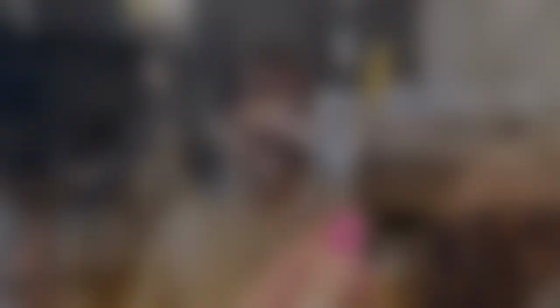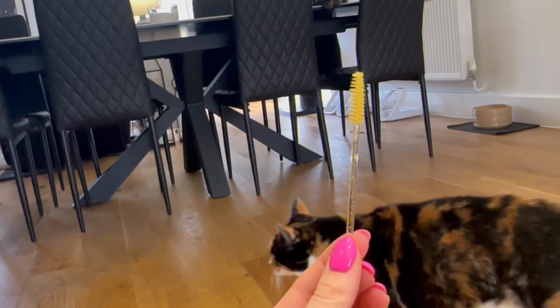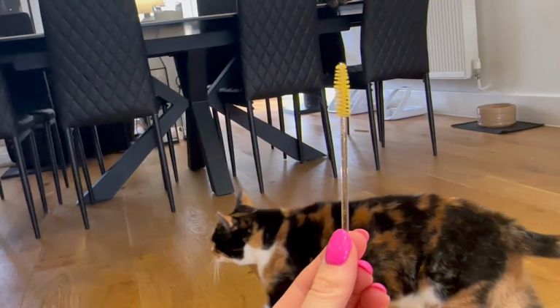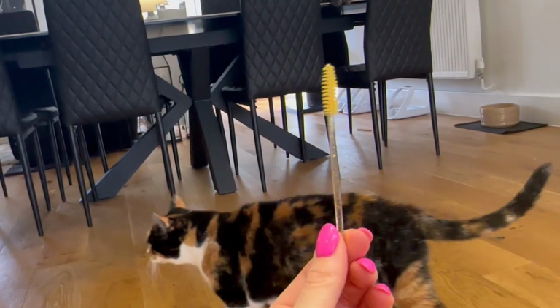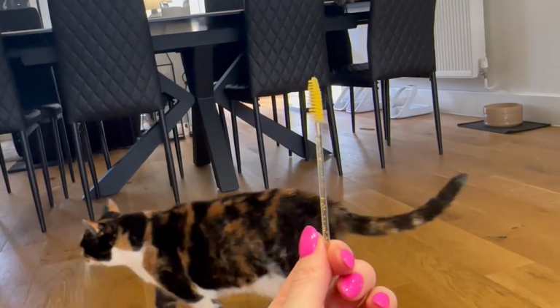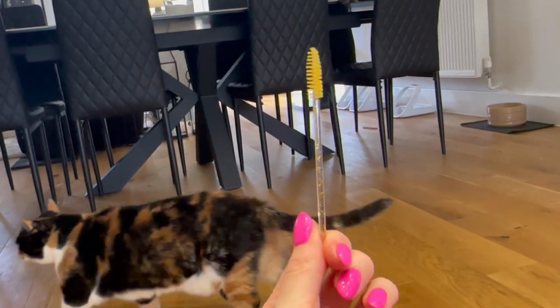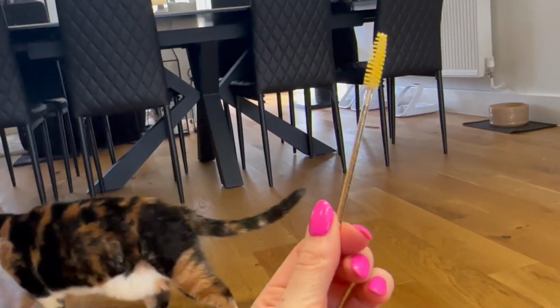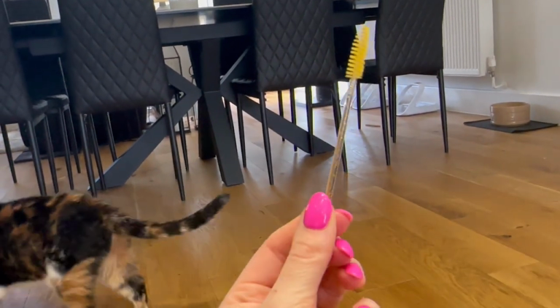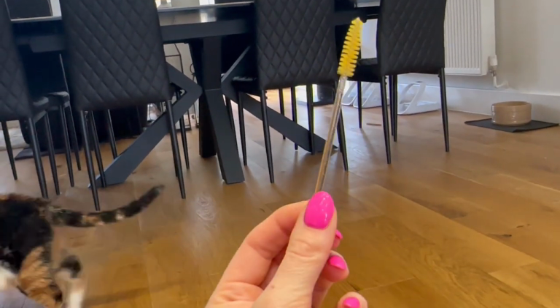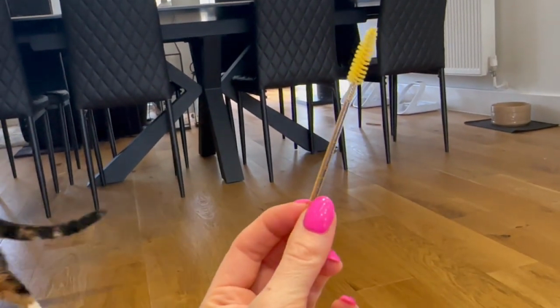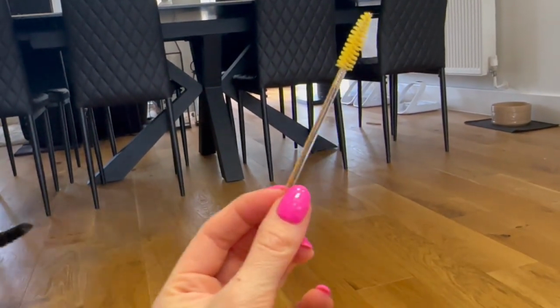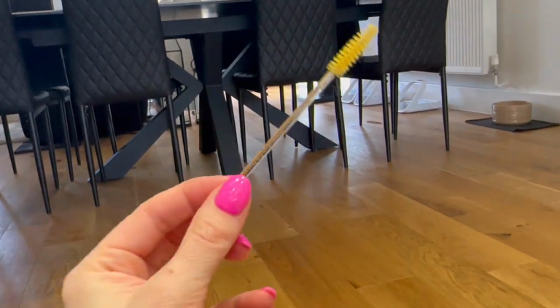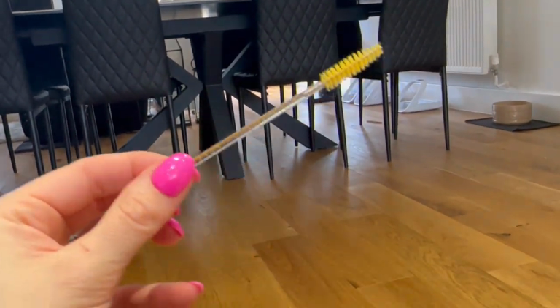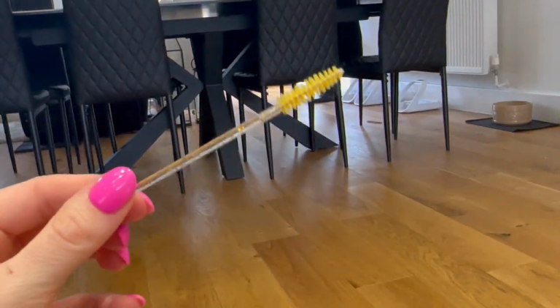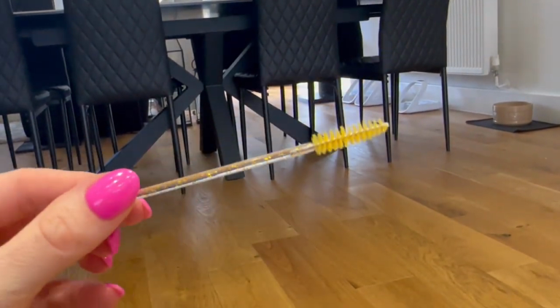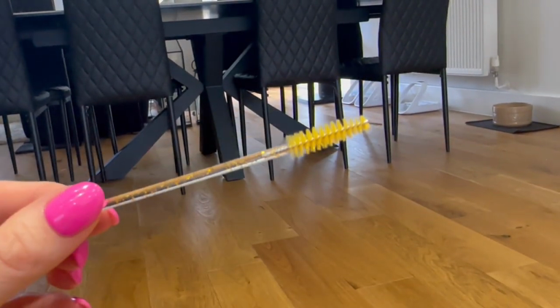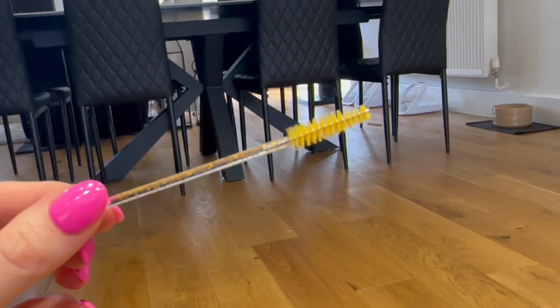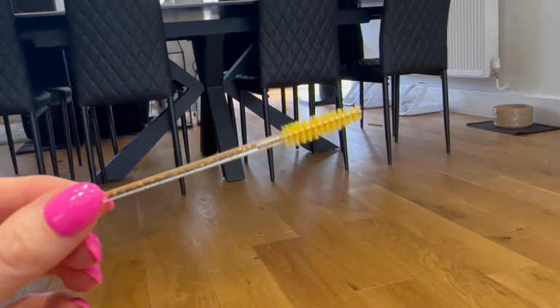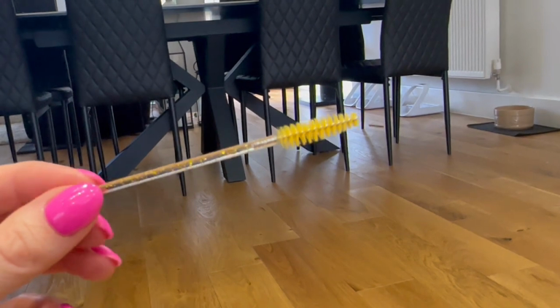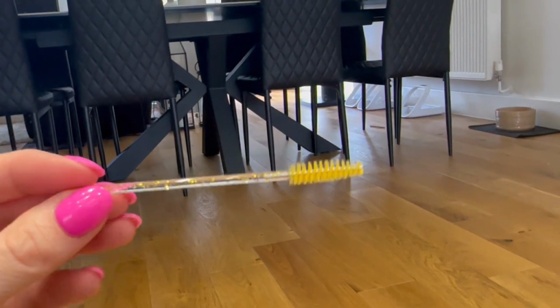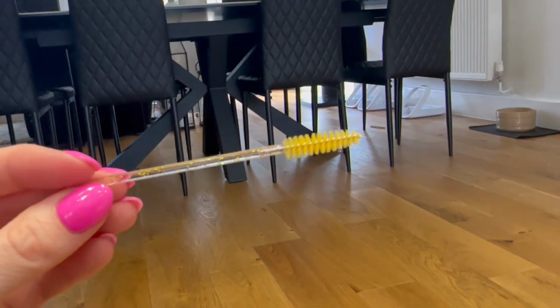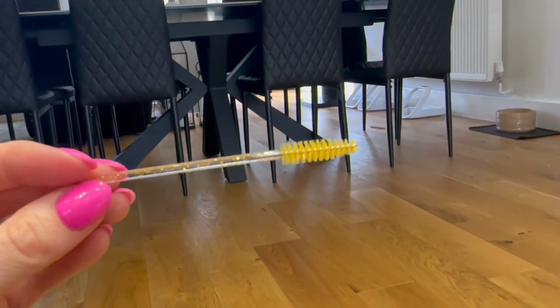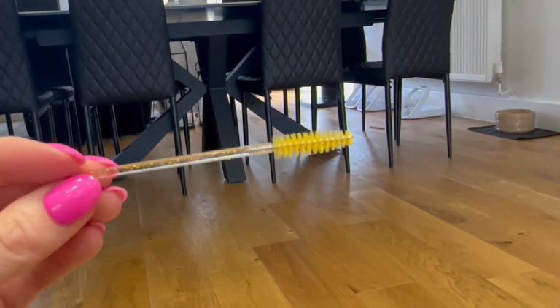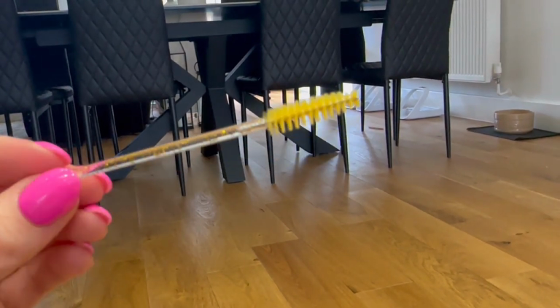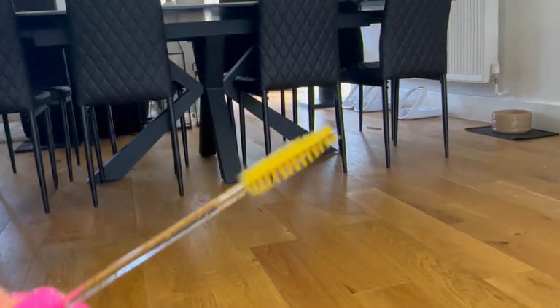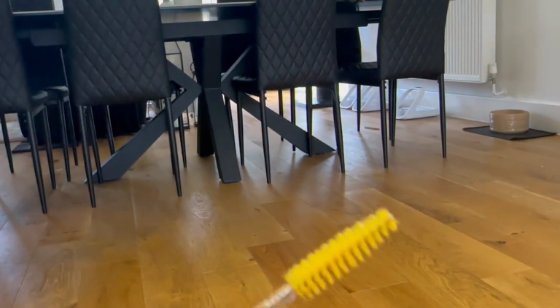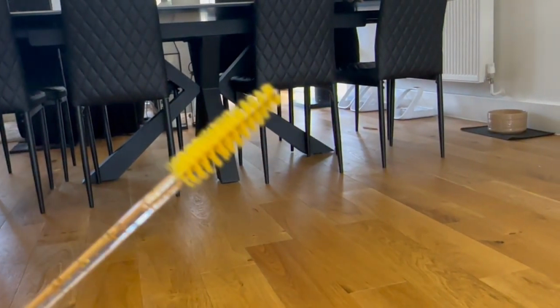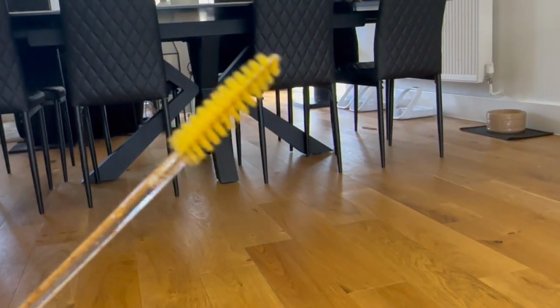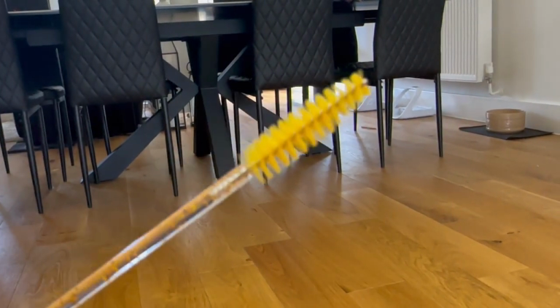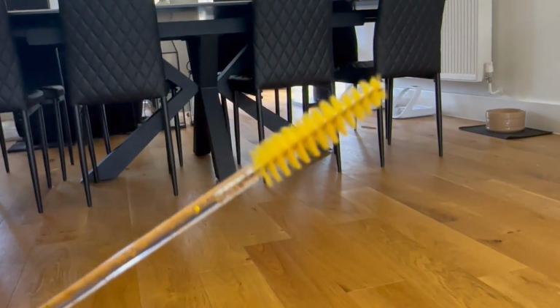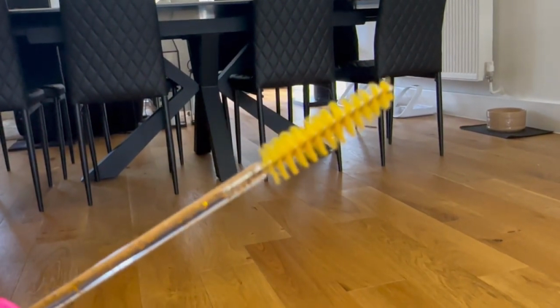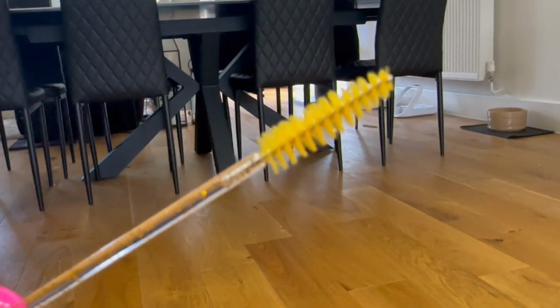This is an eyelash comb. It's much more than a grooming tool for us humans — it's a rather unconventional cat toy. Yes, you heard that right. Now let me show you.